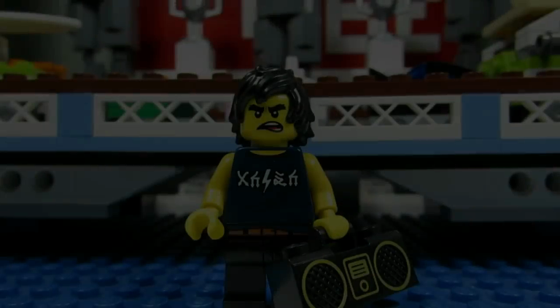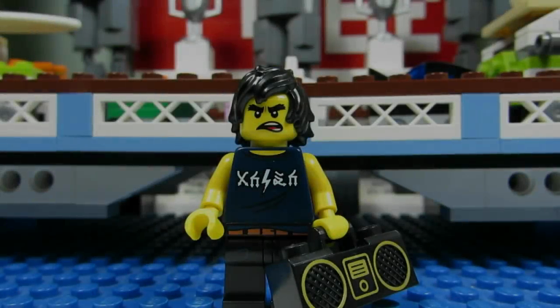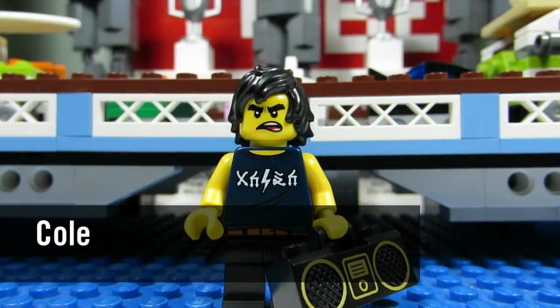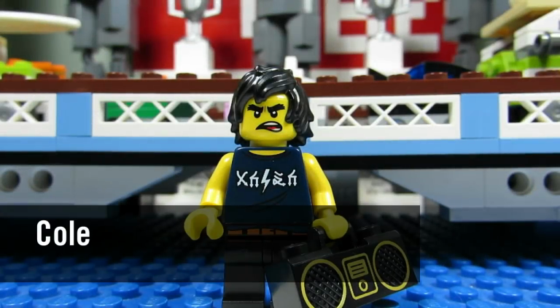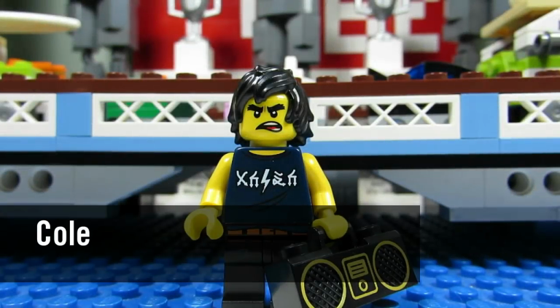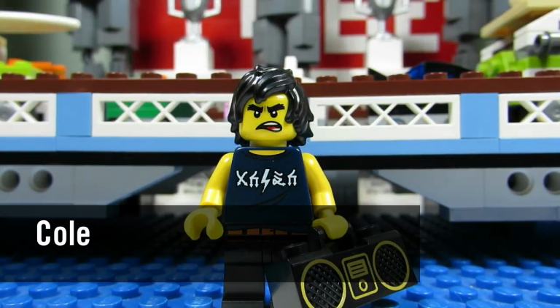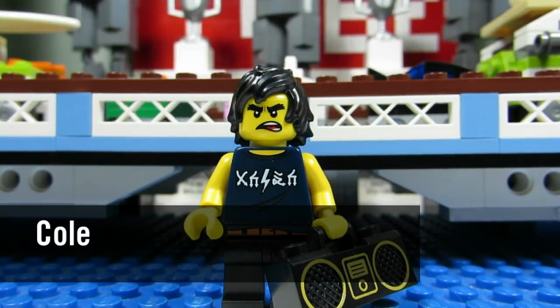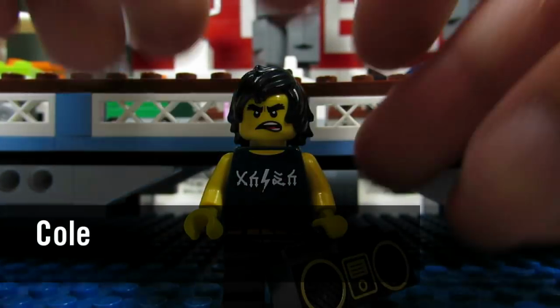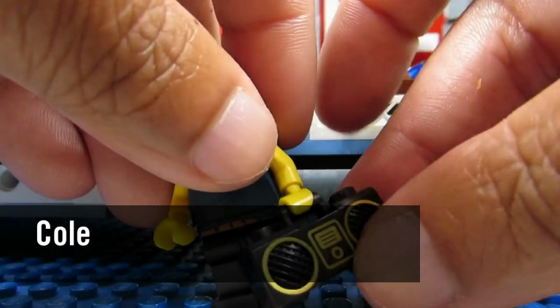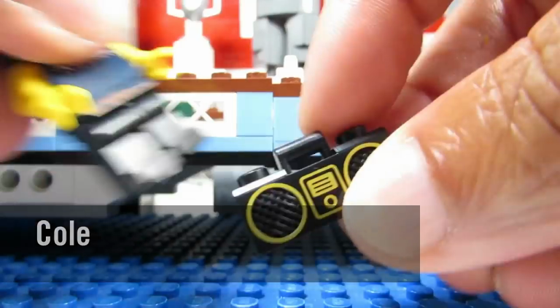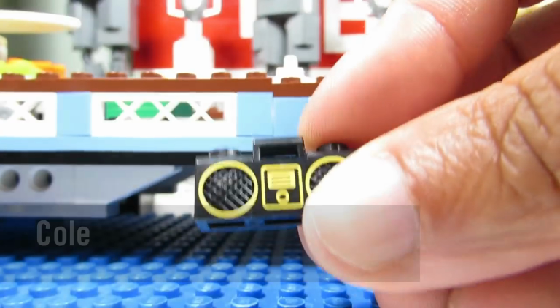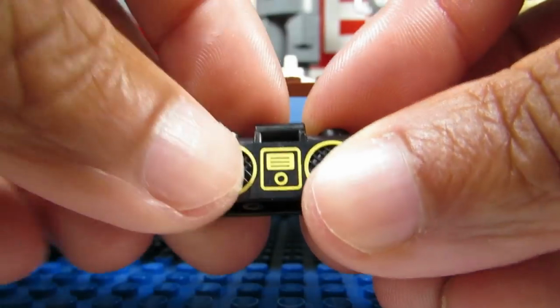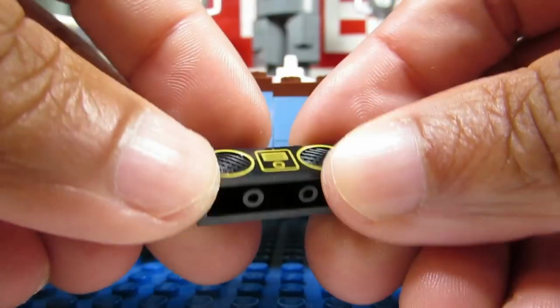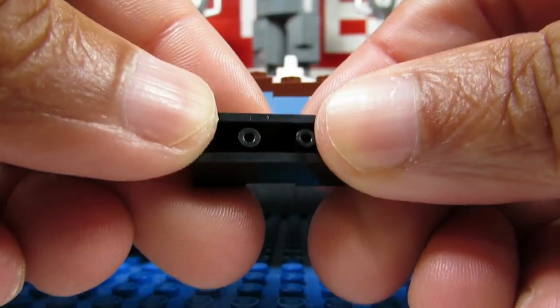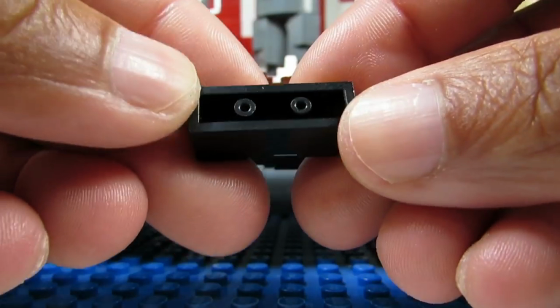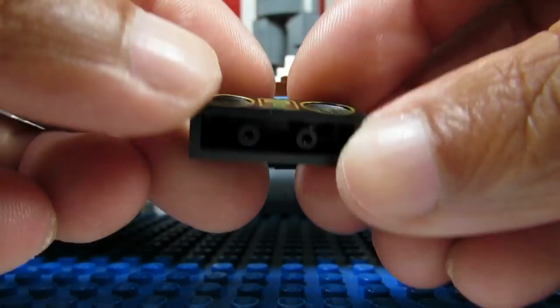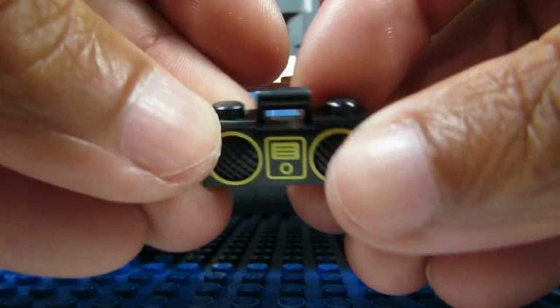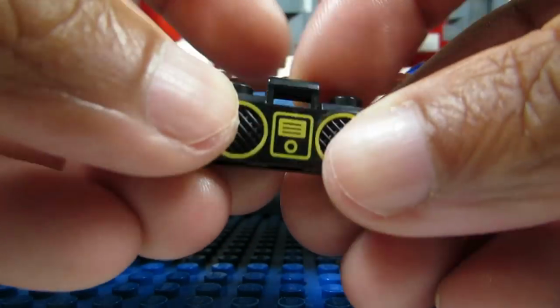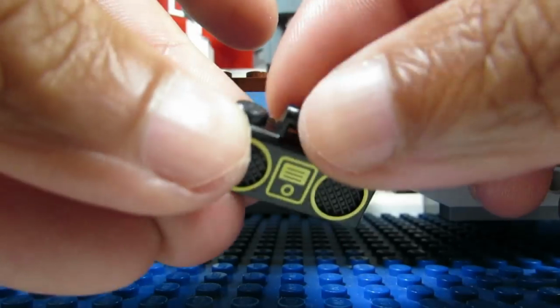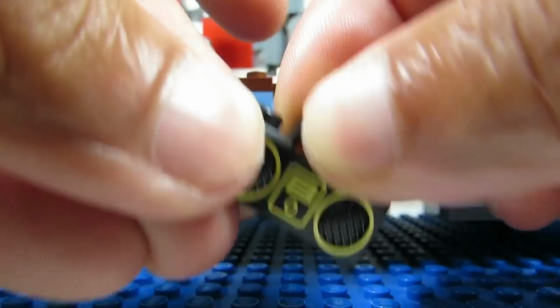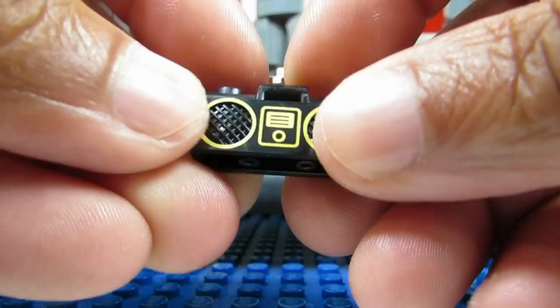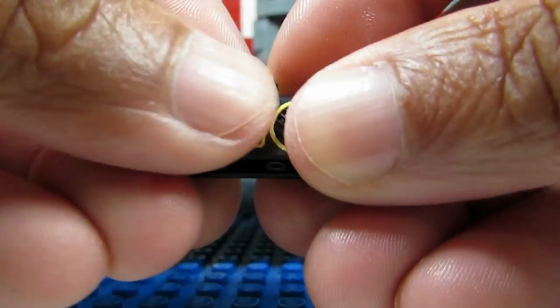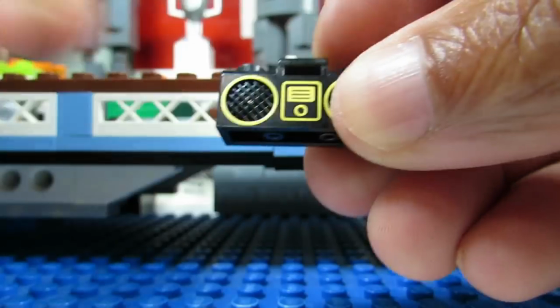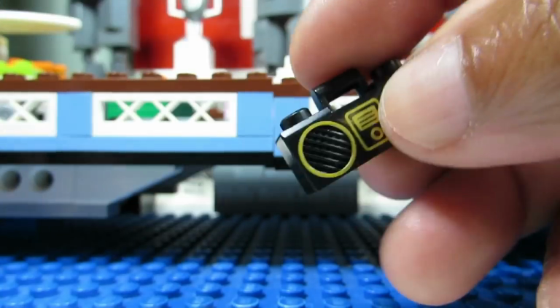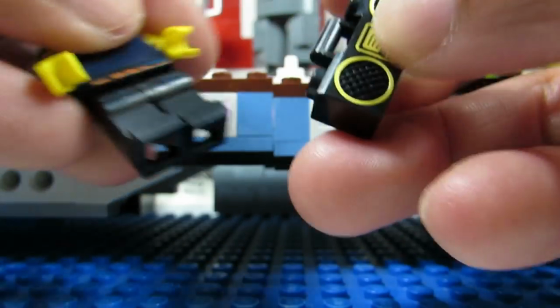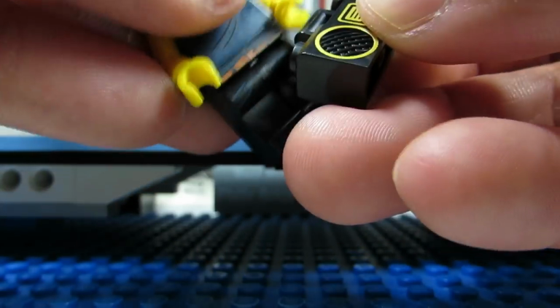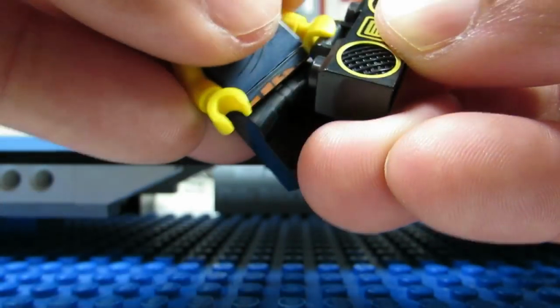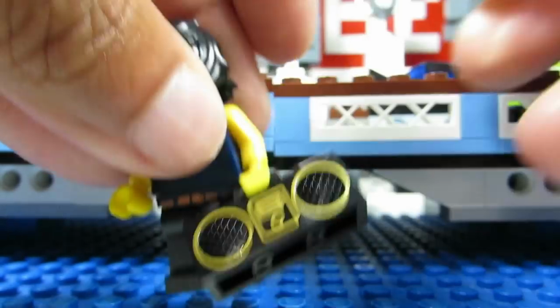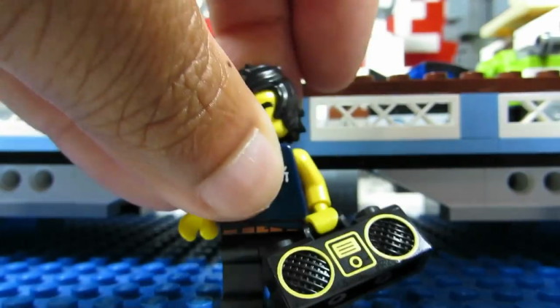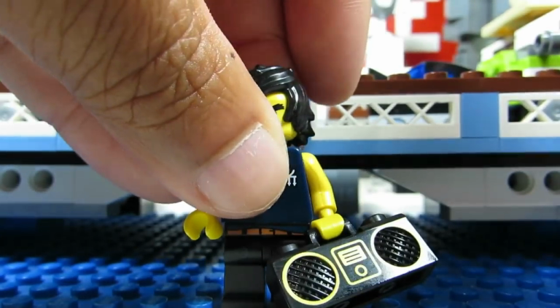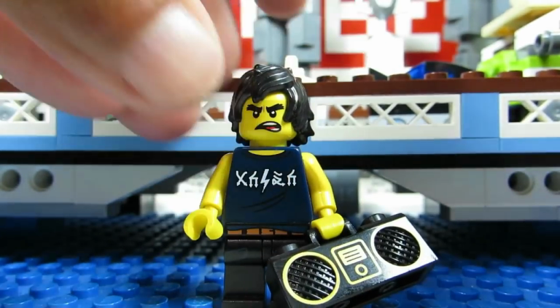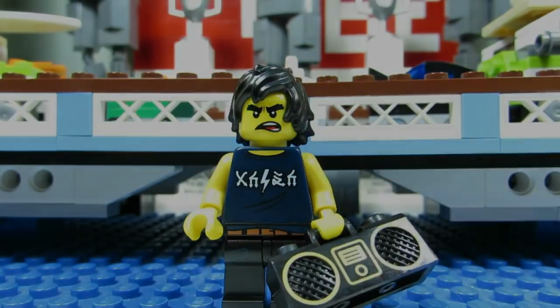Here is Cole, and Cole's really easy. Right away you'll feel the boom box — it's a one-by-three brick with a little handle. You'll feel that right away and you'll know that it is Cole.